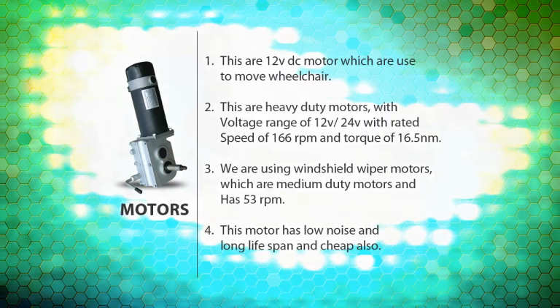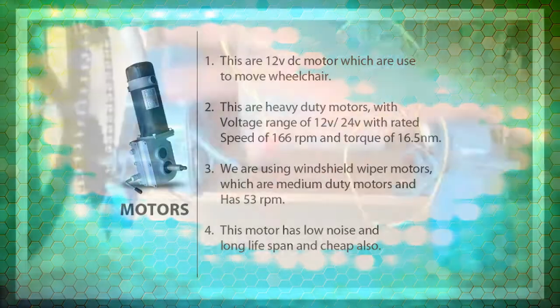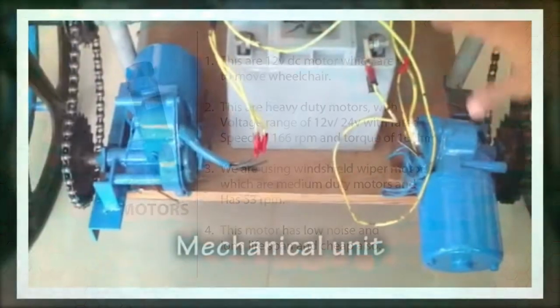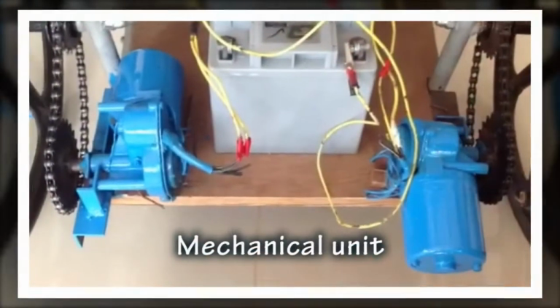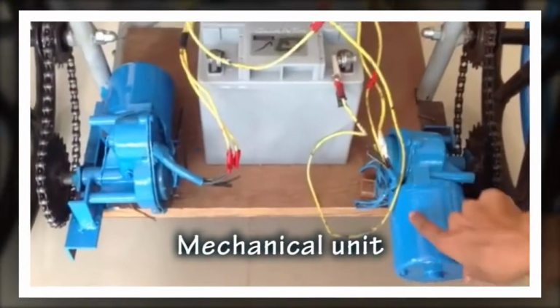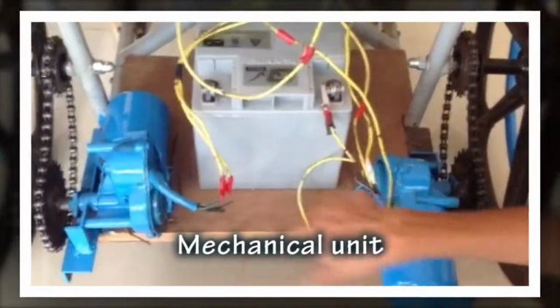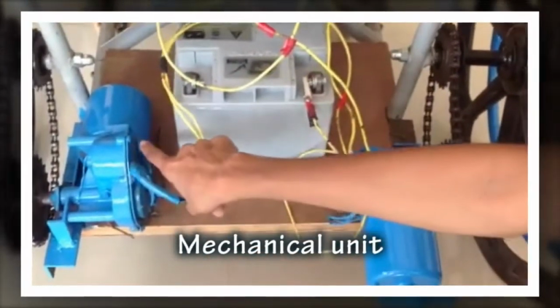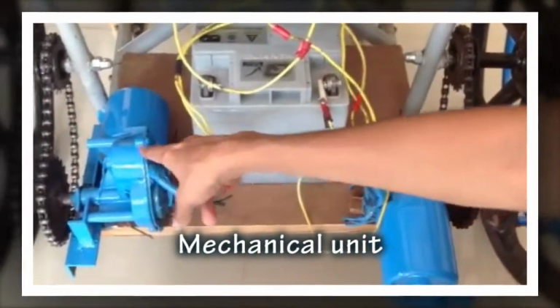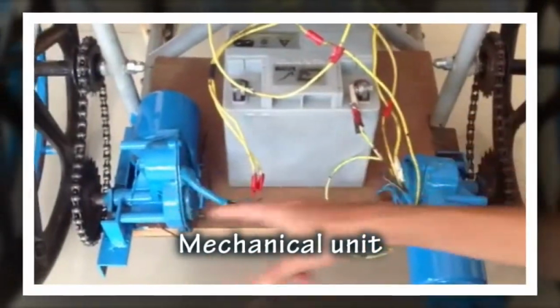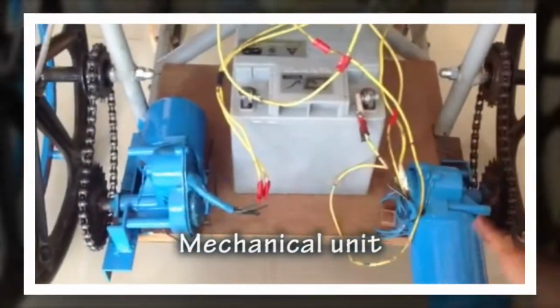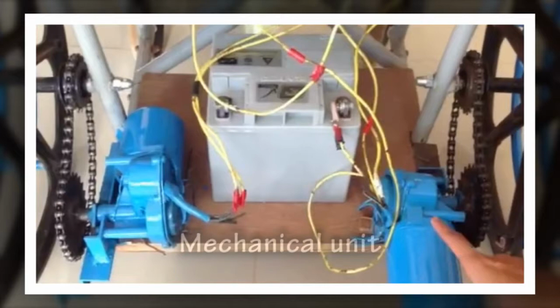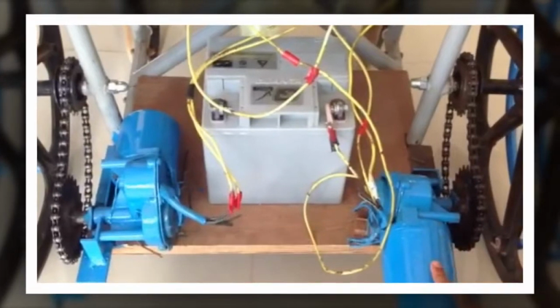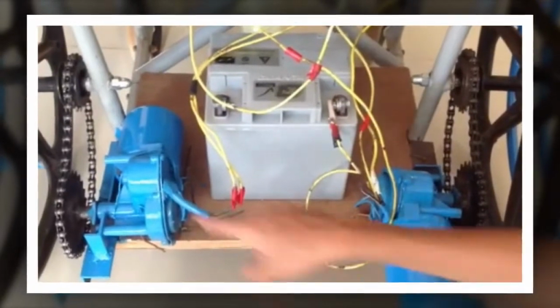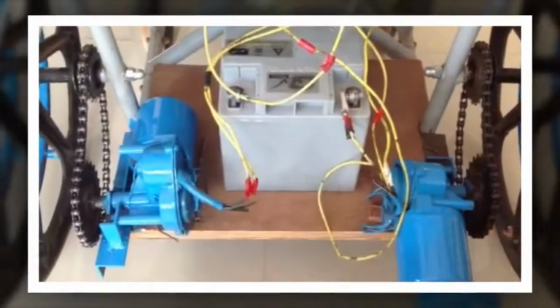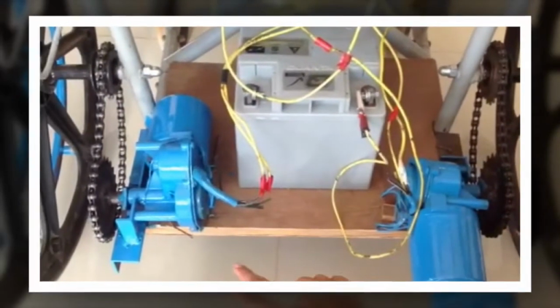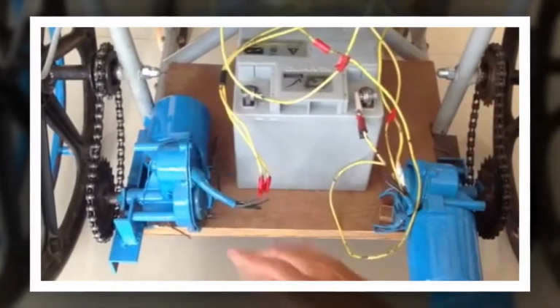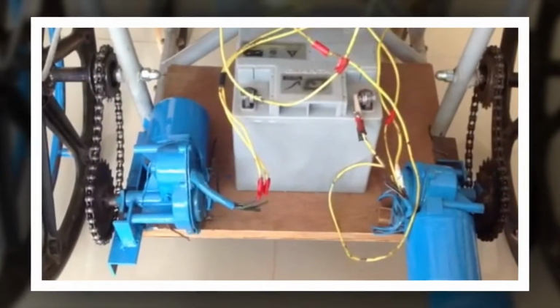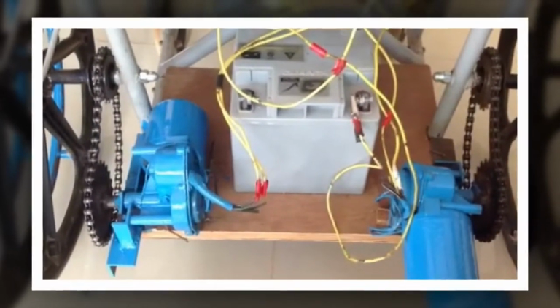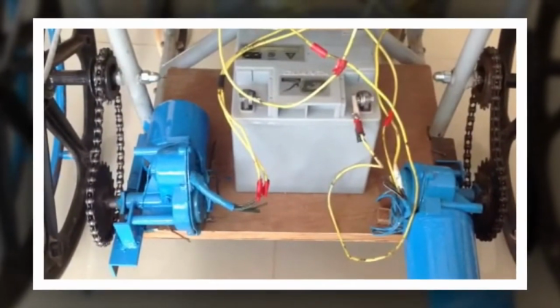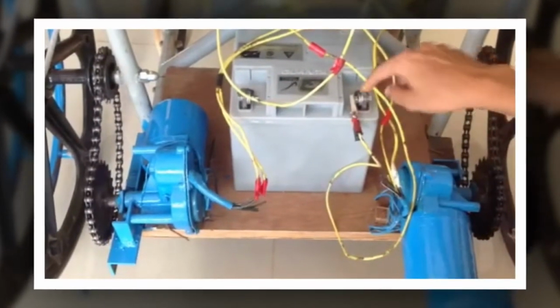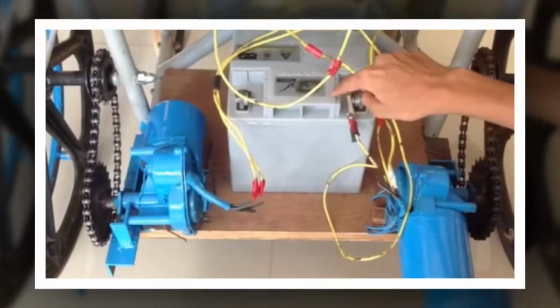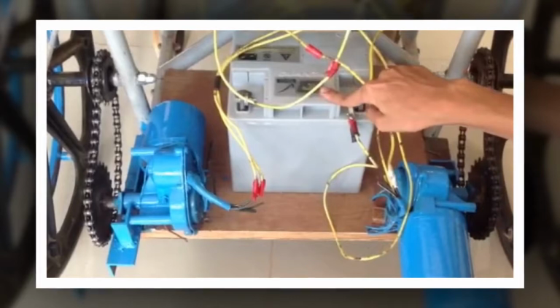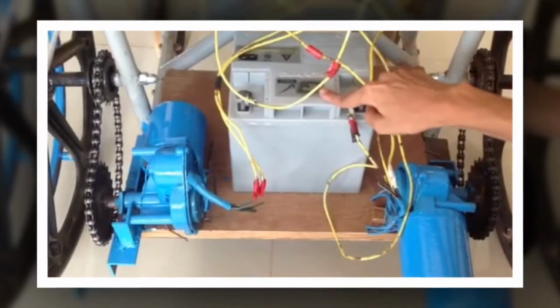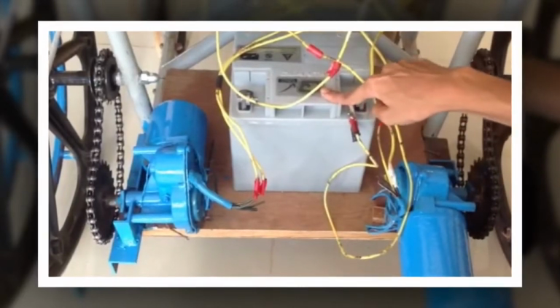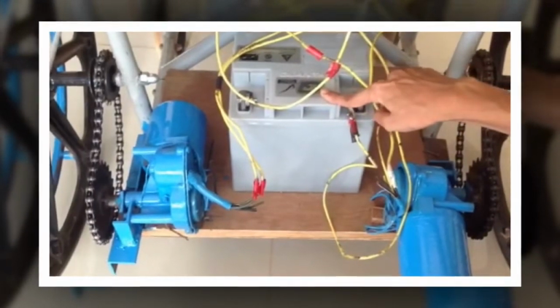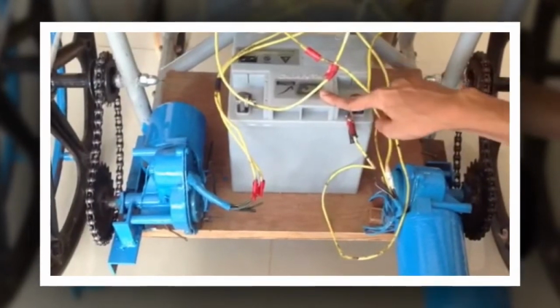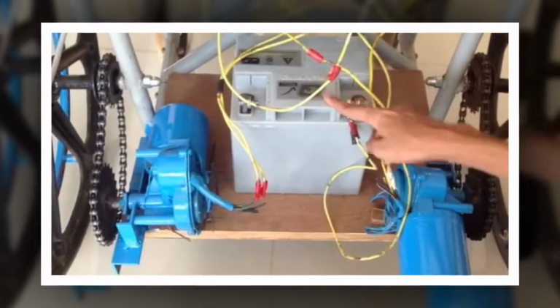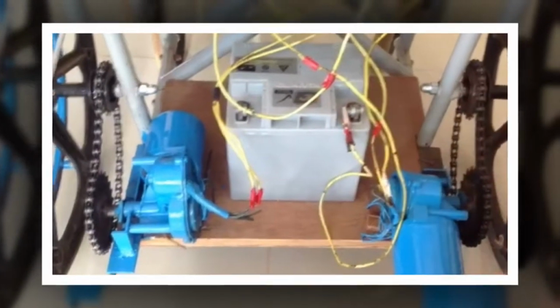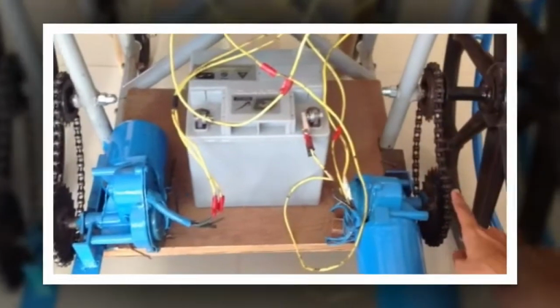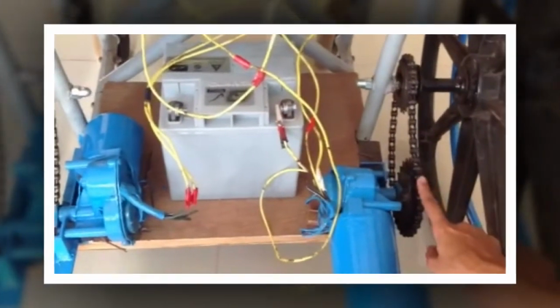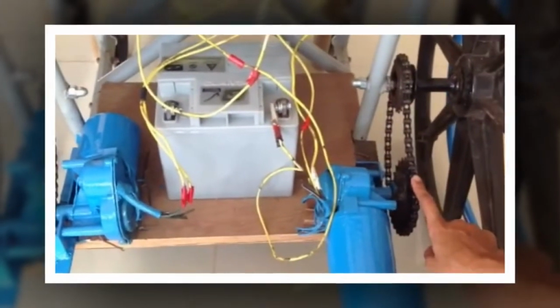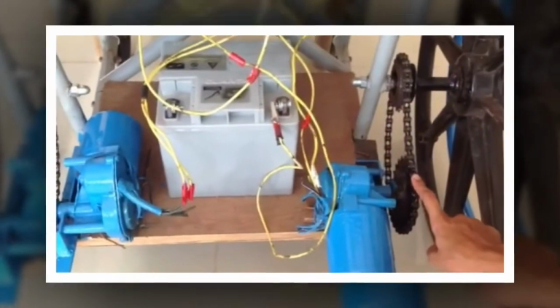This is the mechanical unit. We are using two brushless DC motors — this is the right DC motor and this is the left DC motor. The movement of the motor is powered by a 12.32 Ah battery. This is the chain drive mechanism that we have implemented.